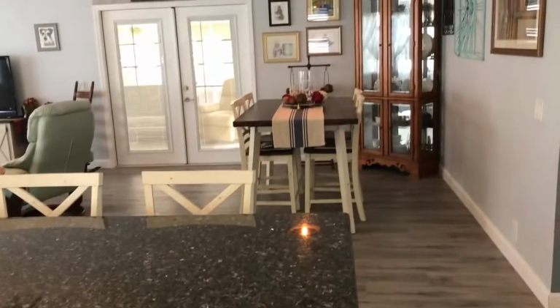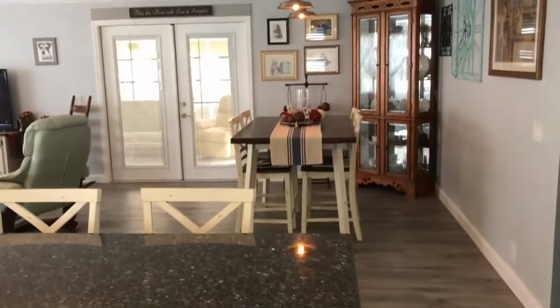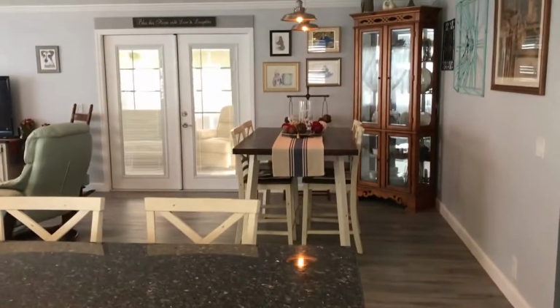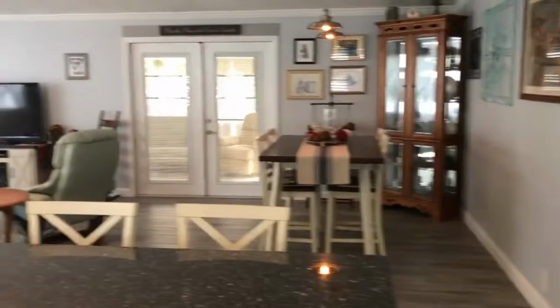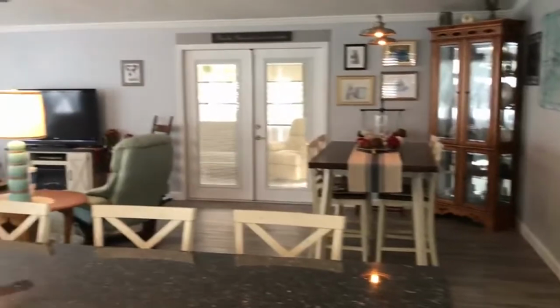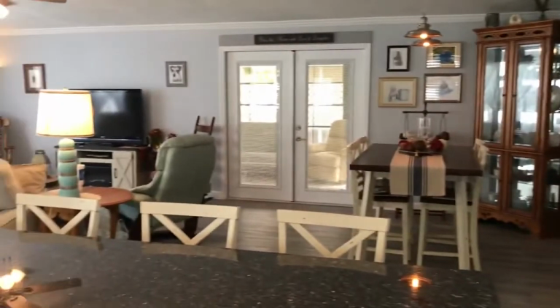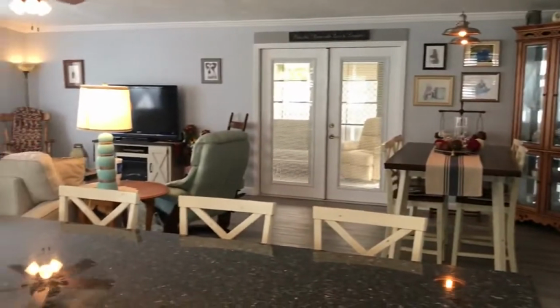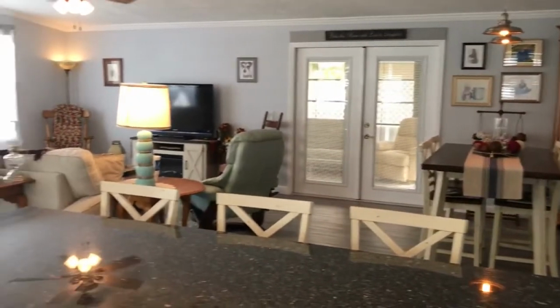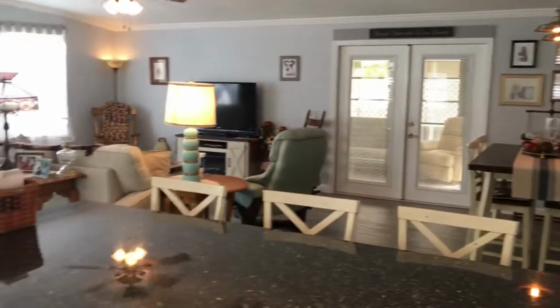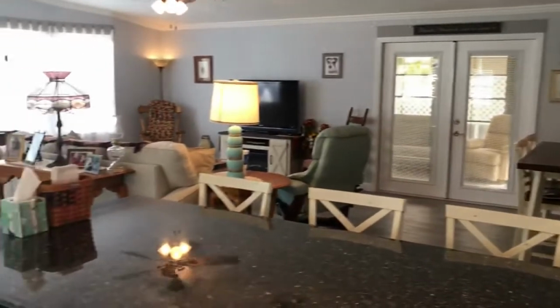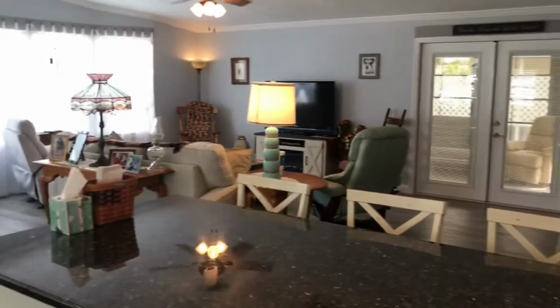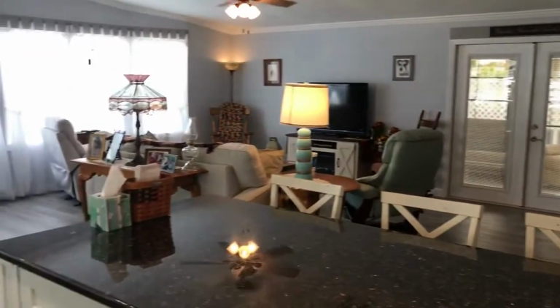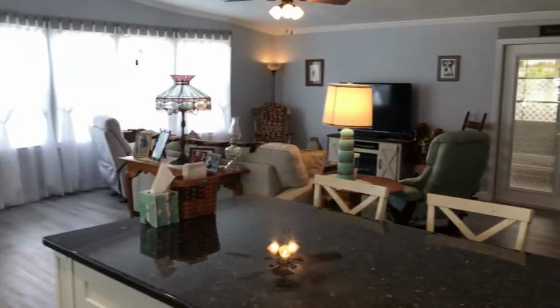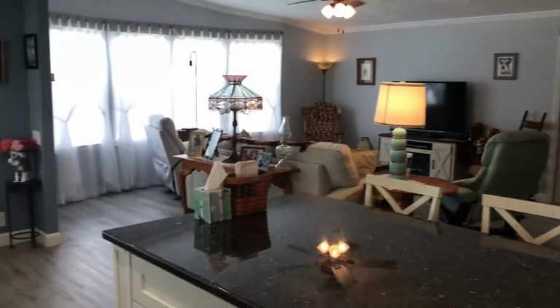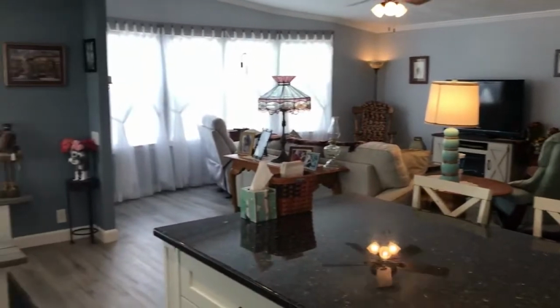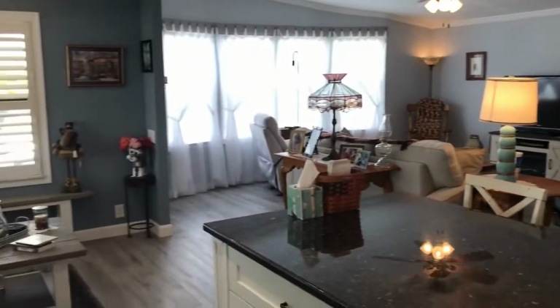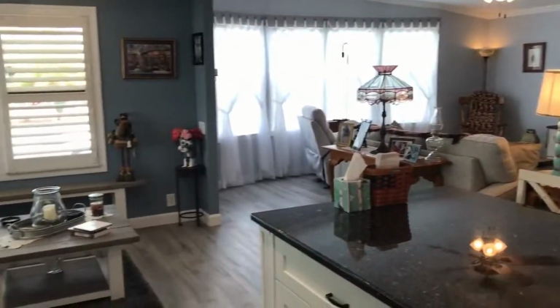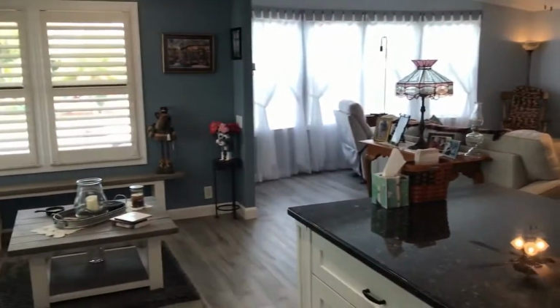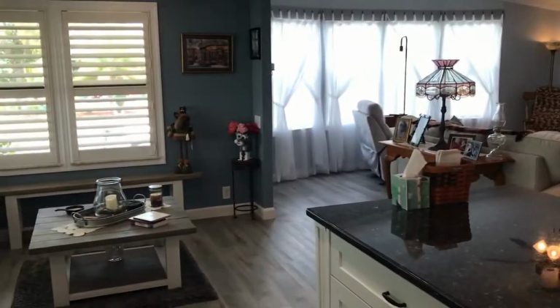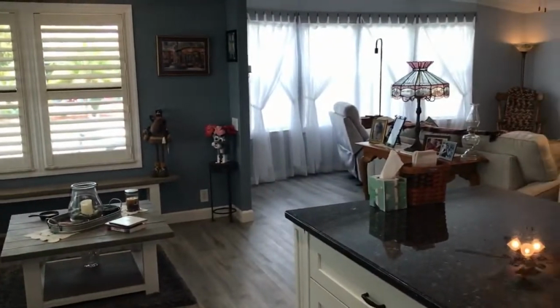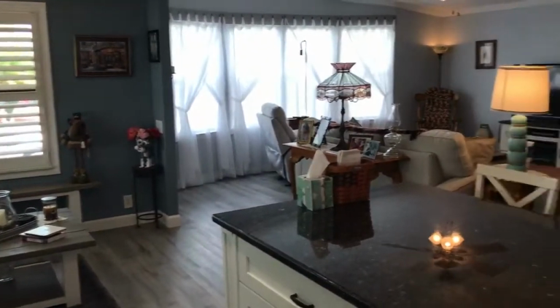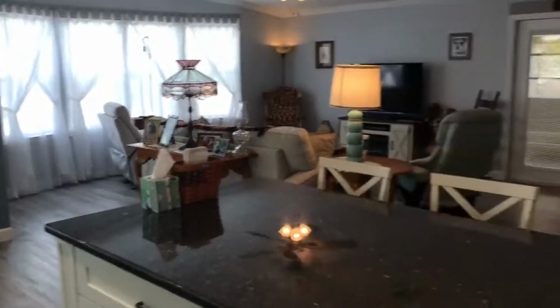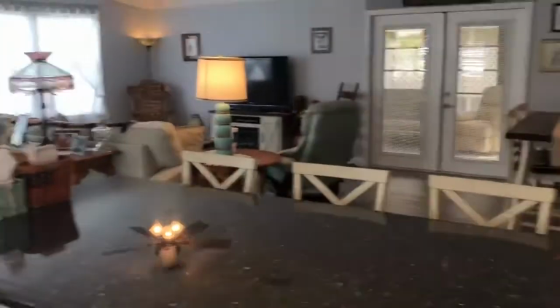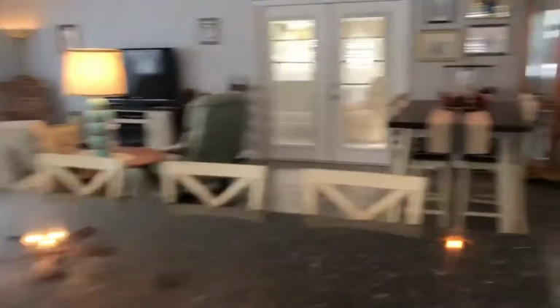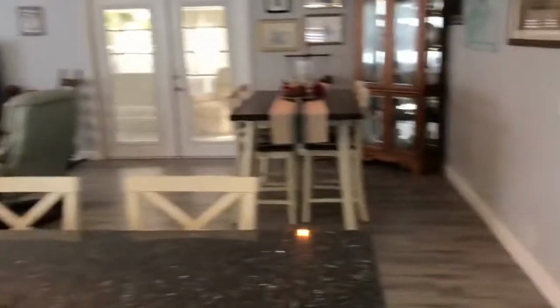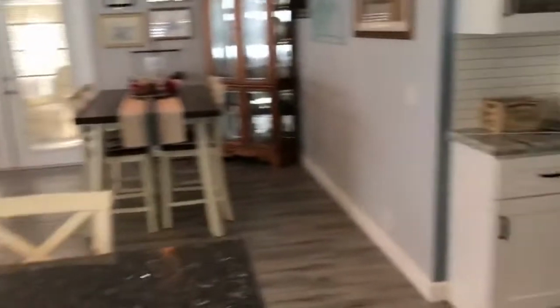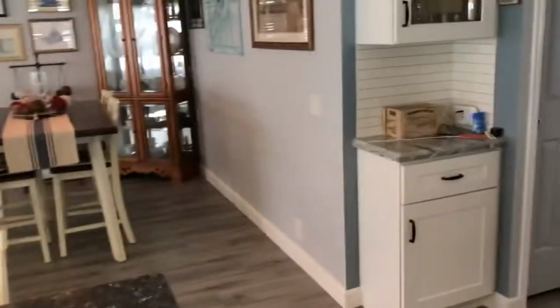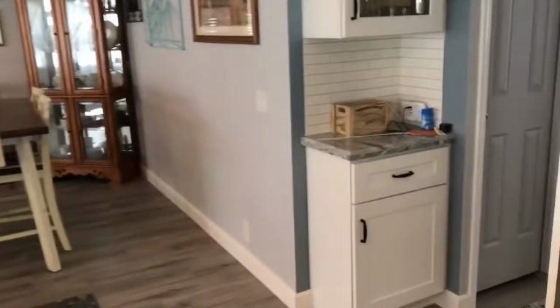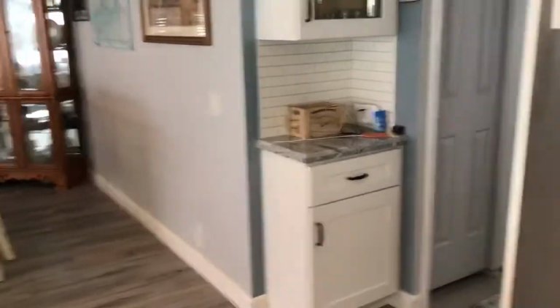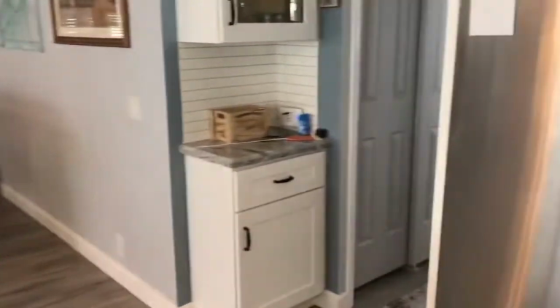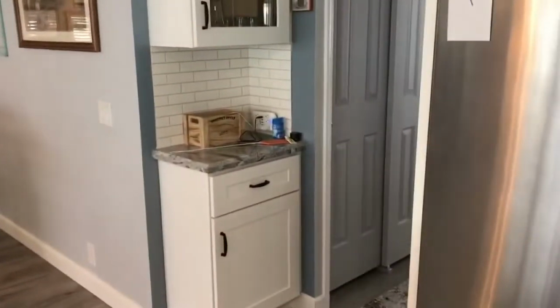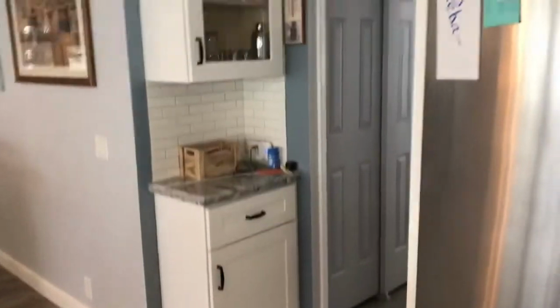The living room and dining room are open to the kitchen as well. This home also has a new roof. Last year, 2019, siding and gutters were updated.